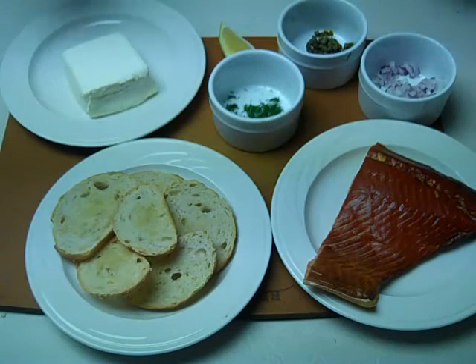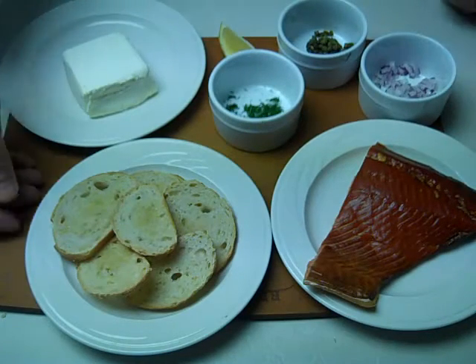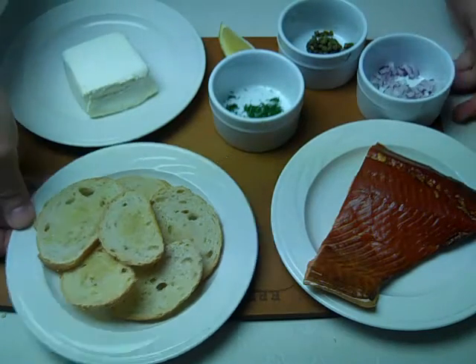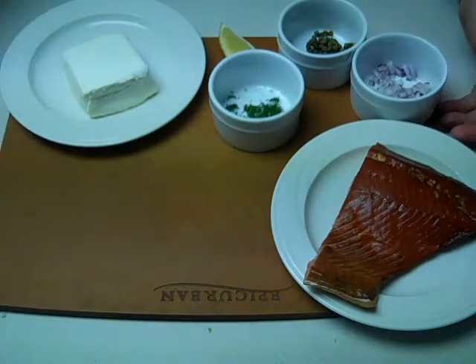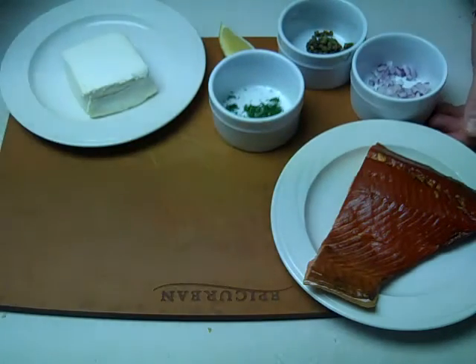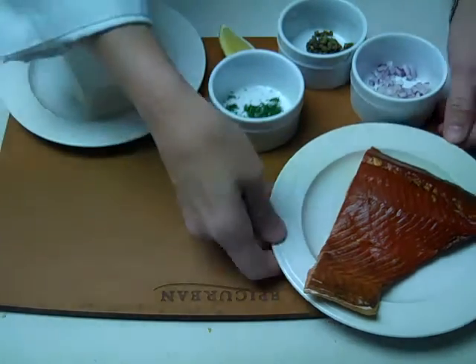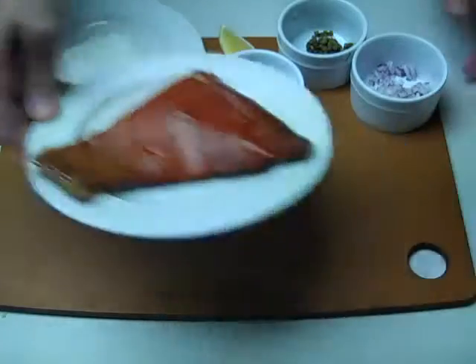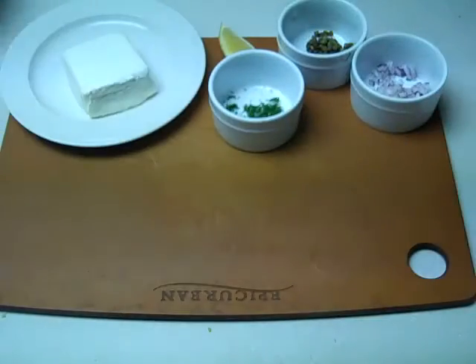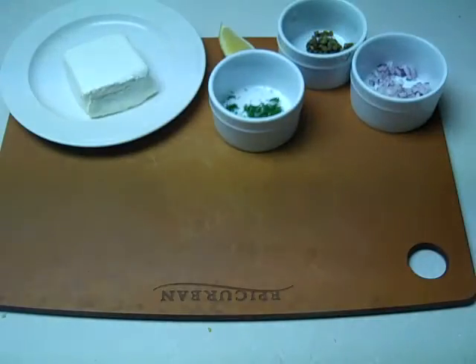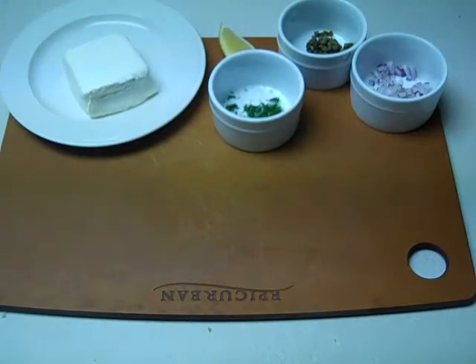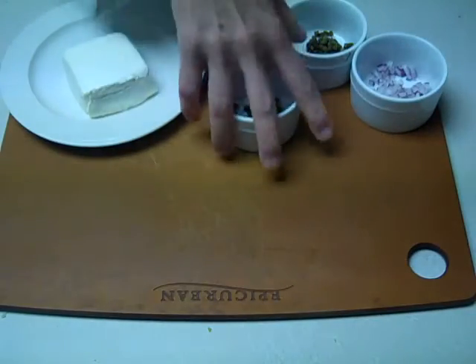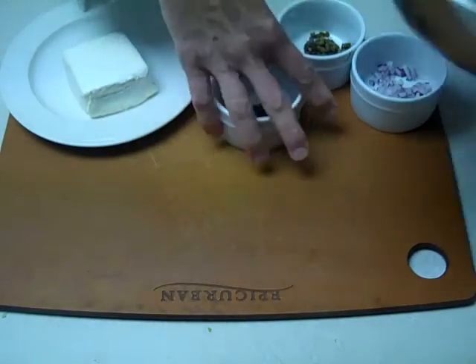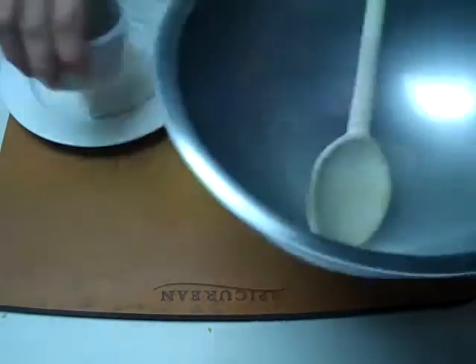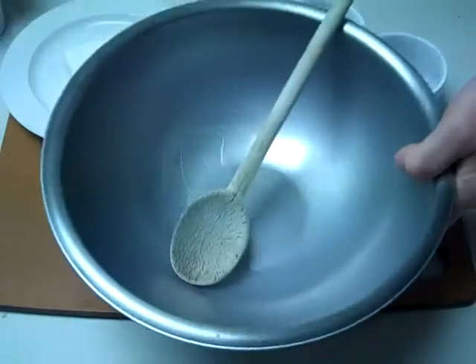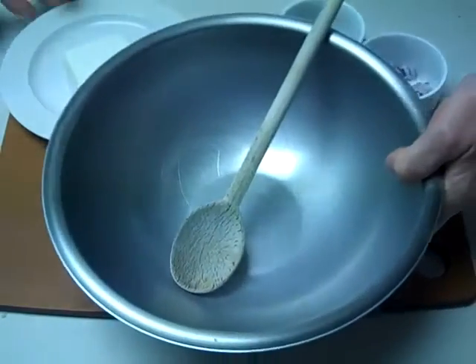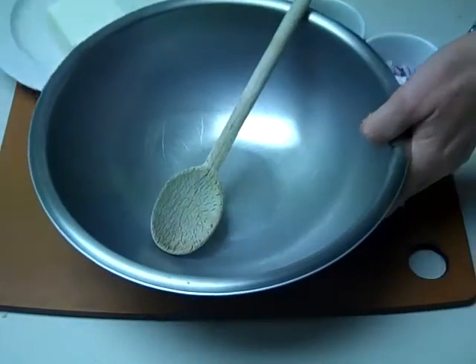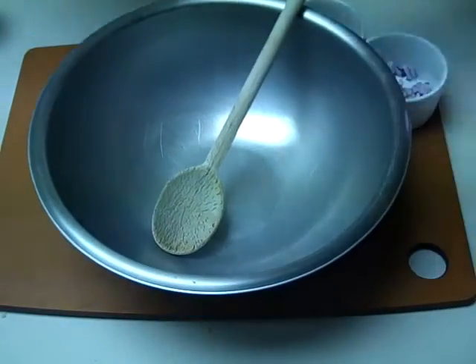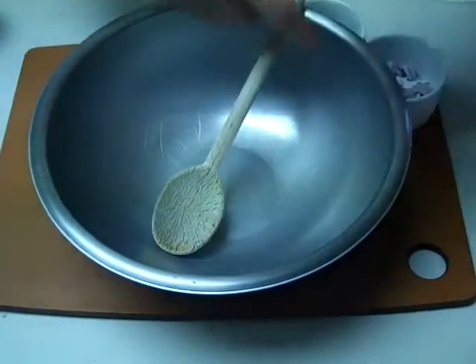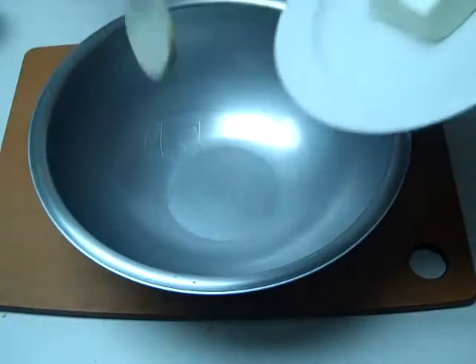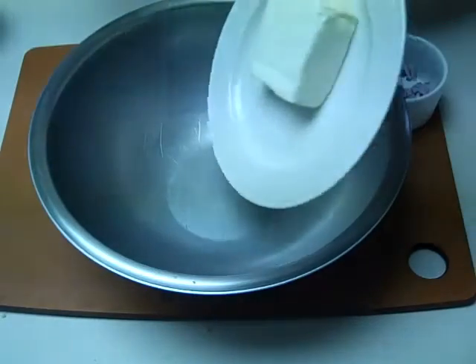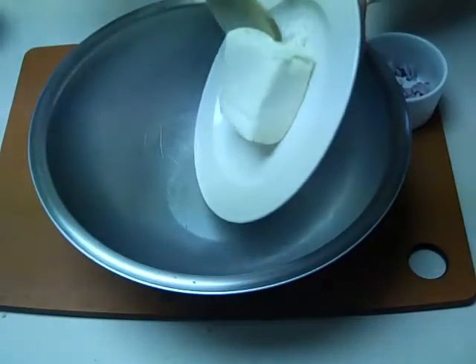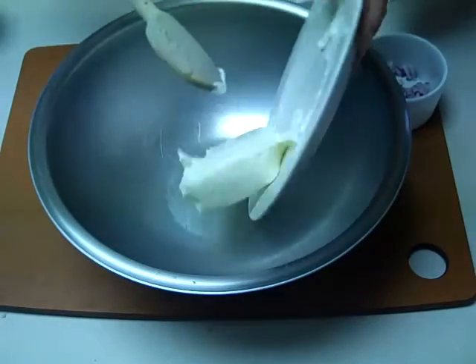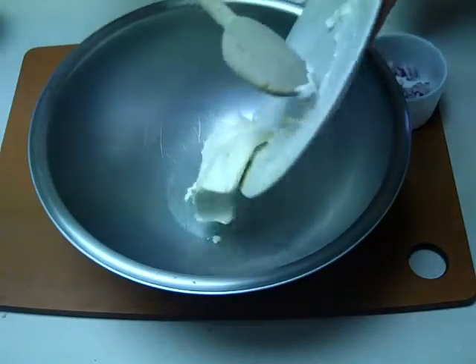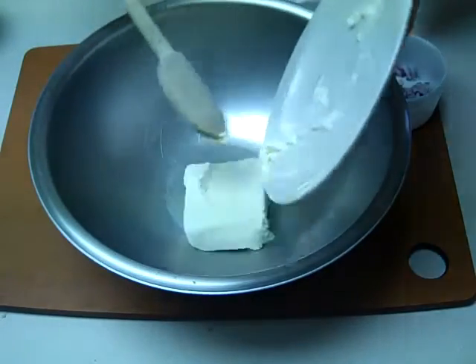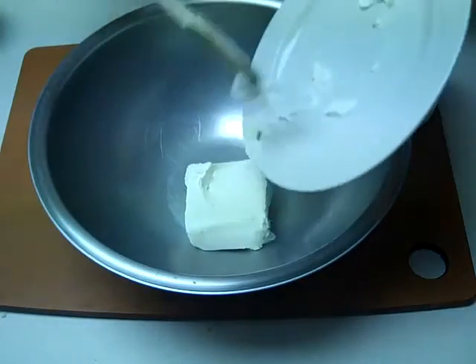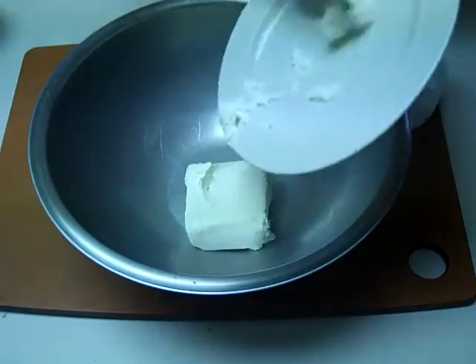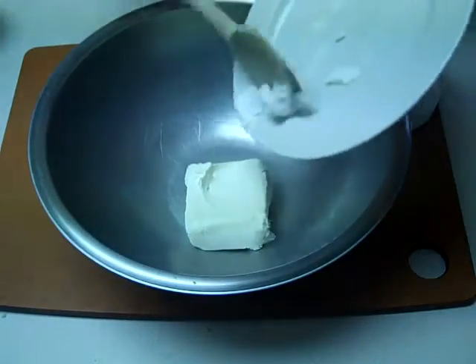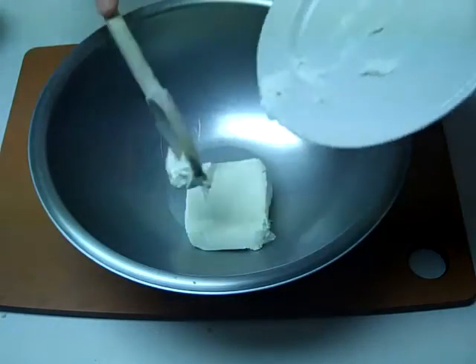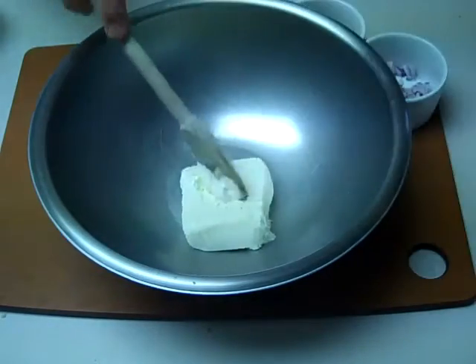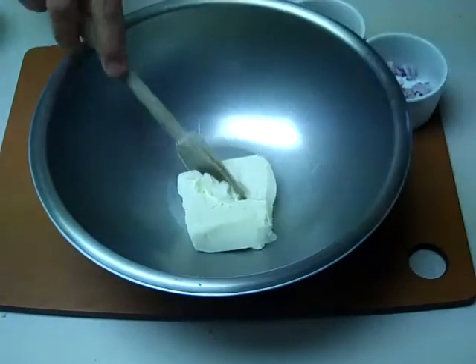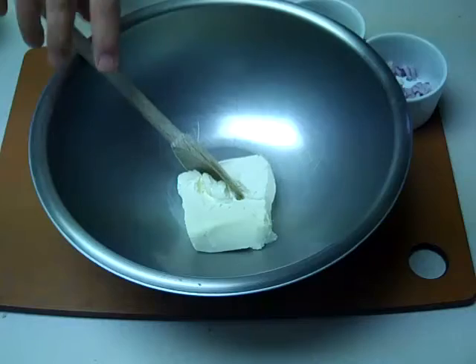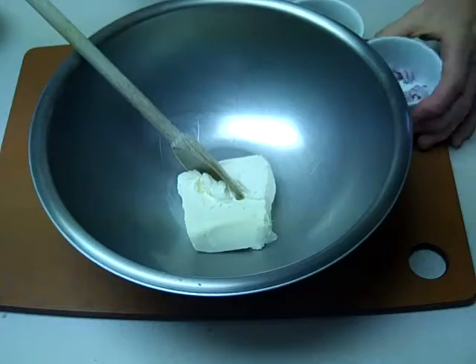Okay, so let's get busy. This could not be any easier. We simply take the cream cheese at room temperature — you can see that it's nice and soft — and put that in the mixing bowl.